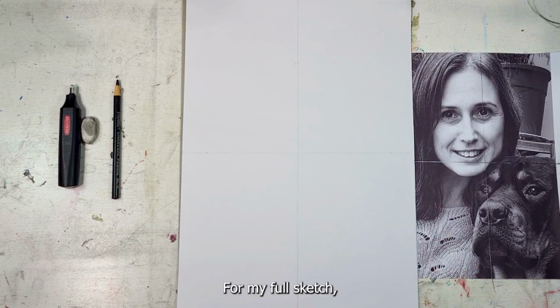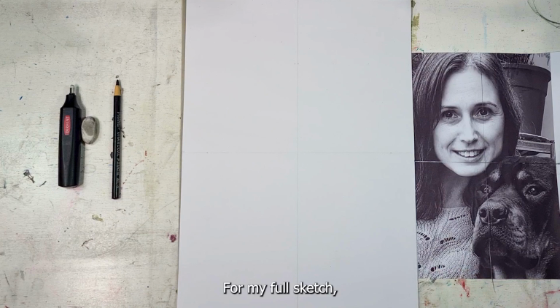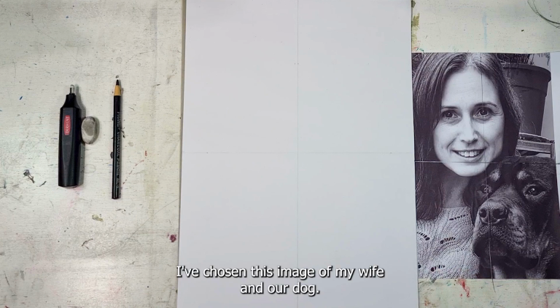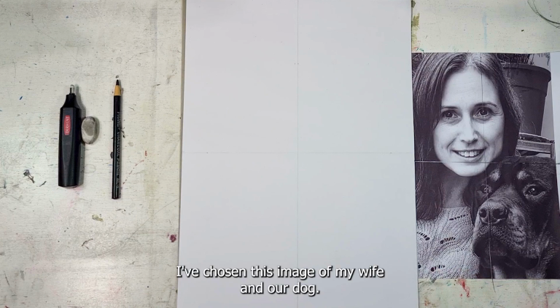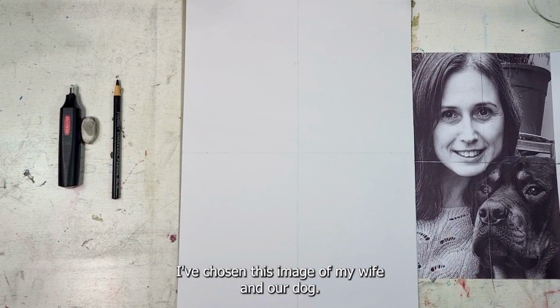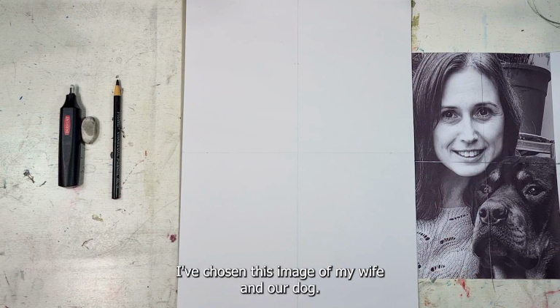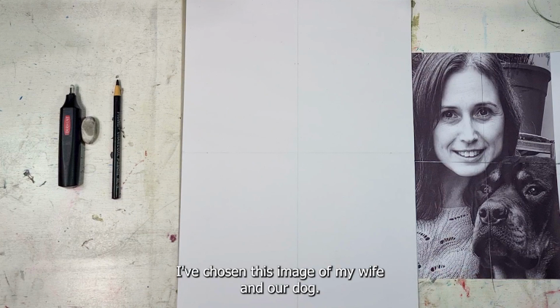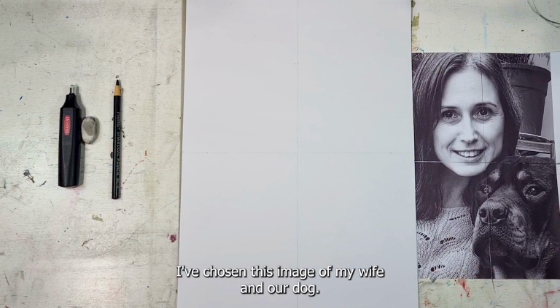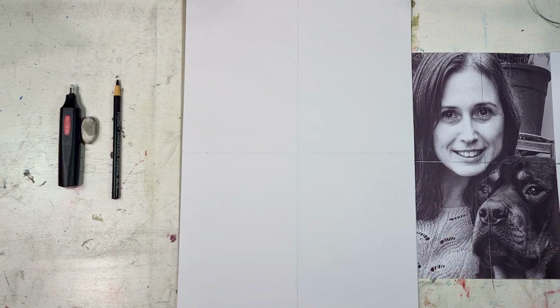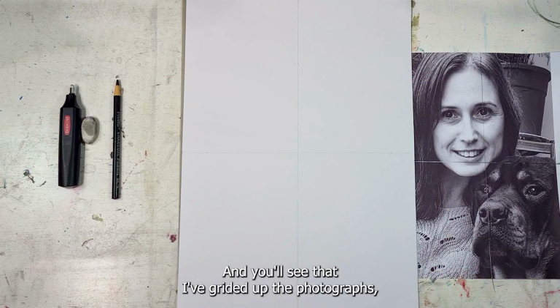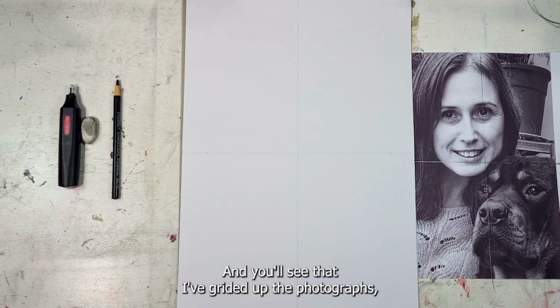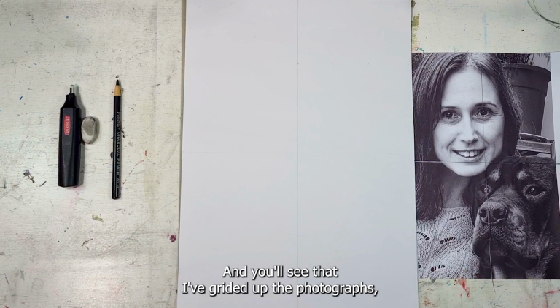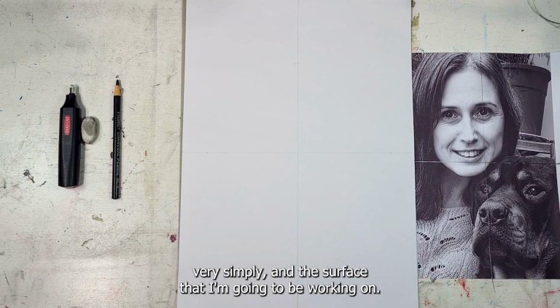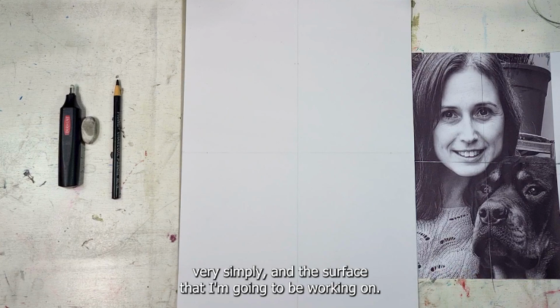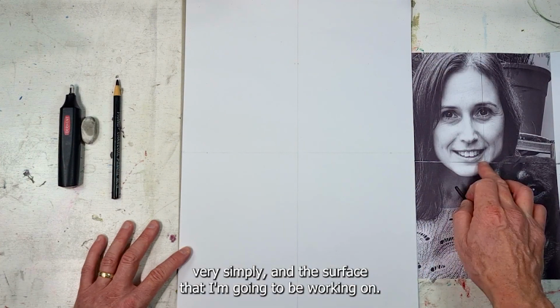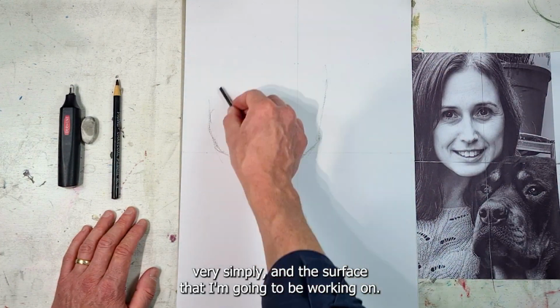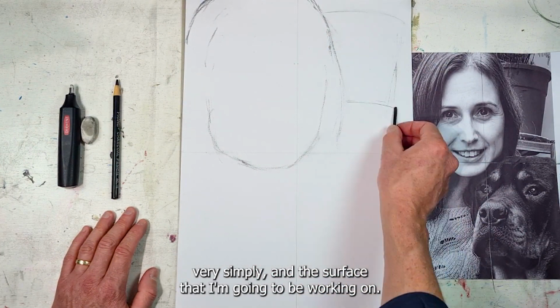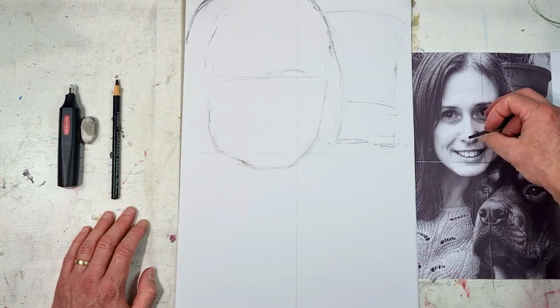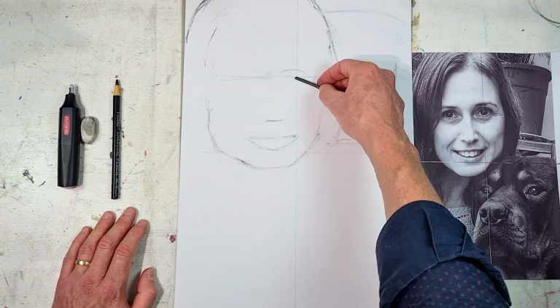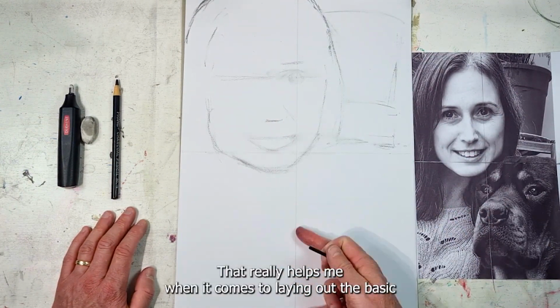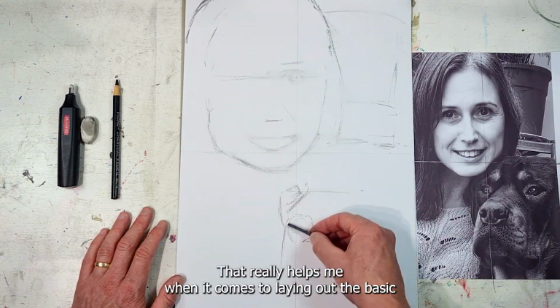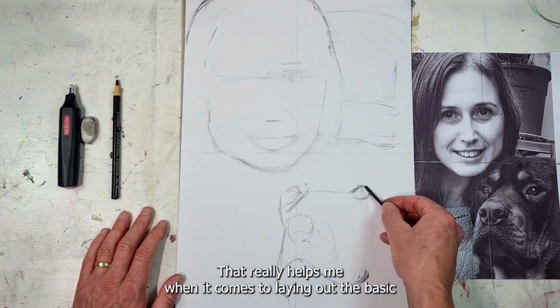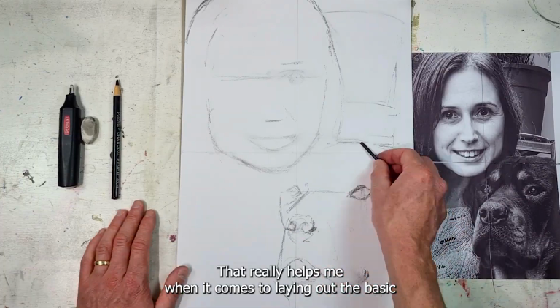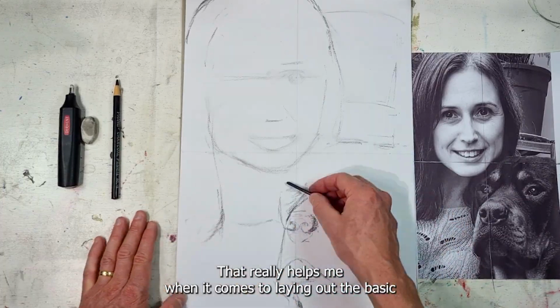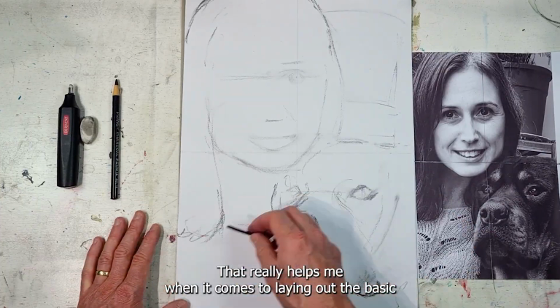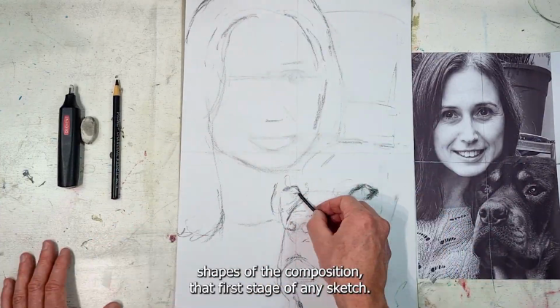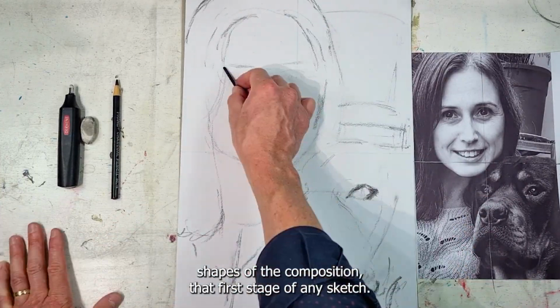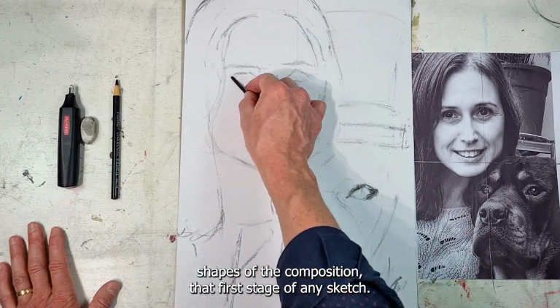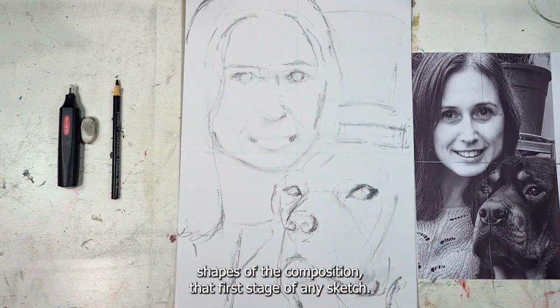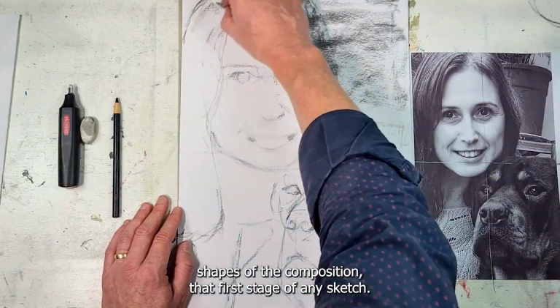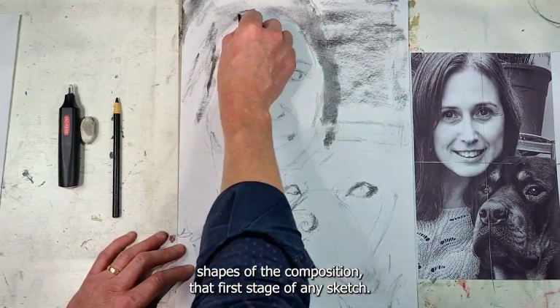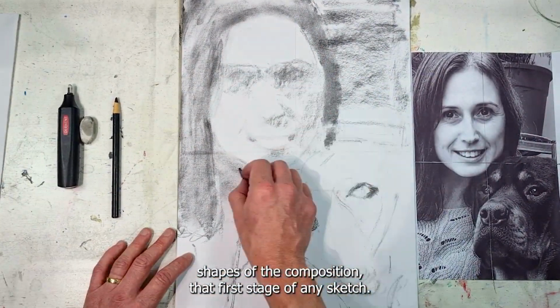From a full sketch, I've chosen this image of my wife and our dog. You'll see that I've gridded up the photograph very simply and the surface that I'm going to be working on. That really helps me when it comes to laying out the basic shapes of the composition — that first stage of any sketch.